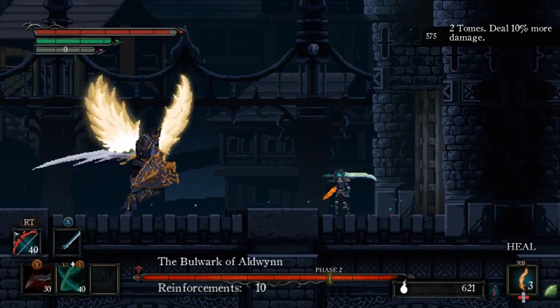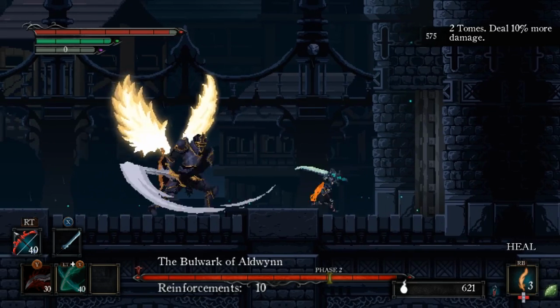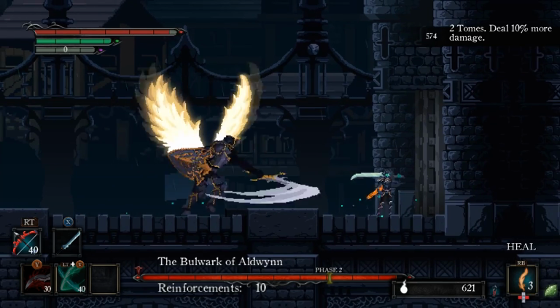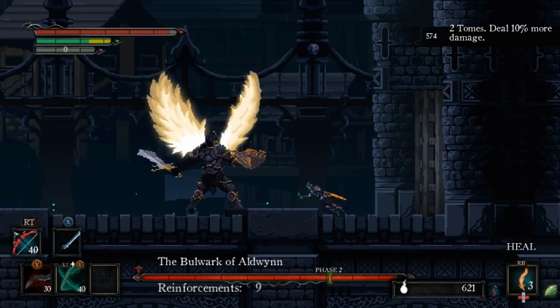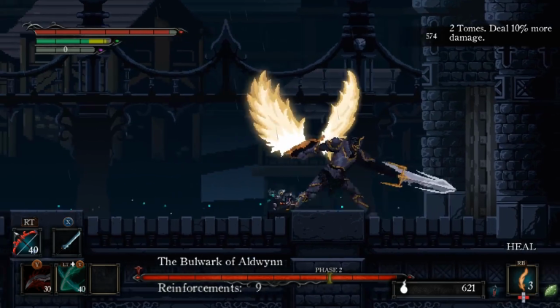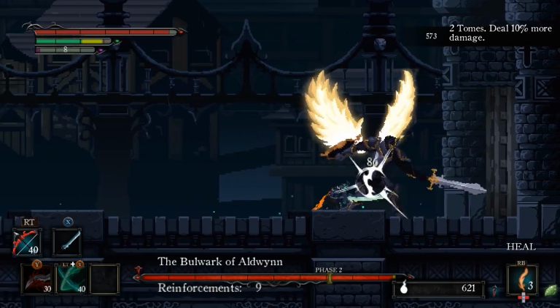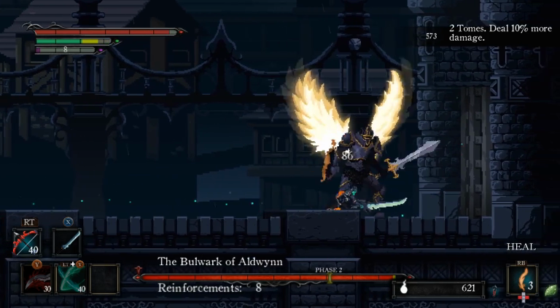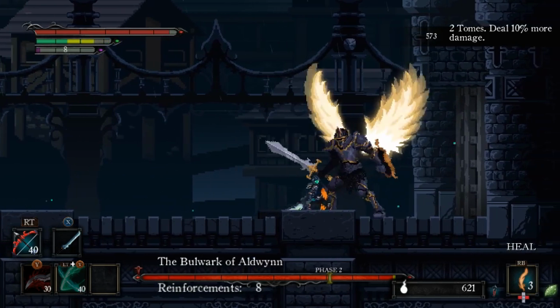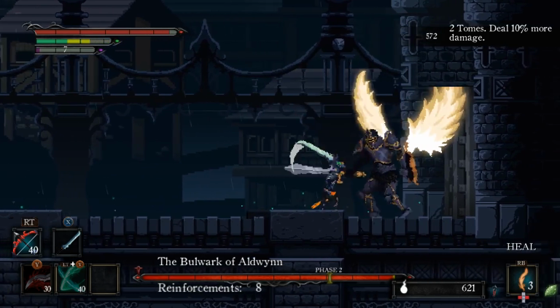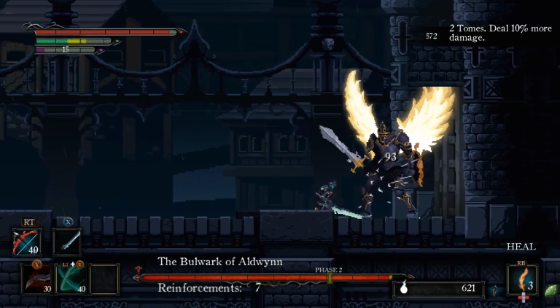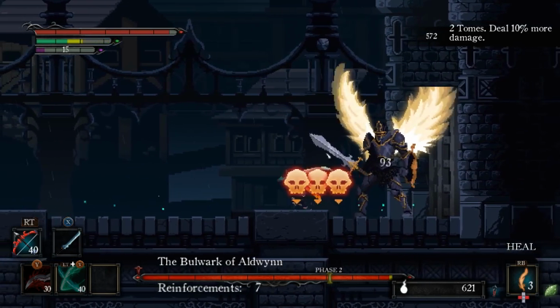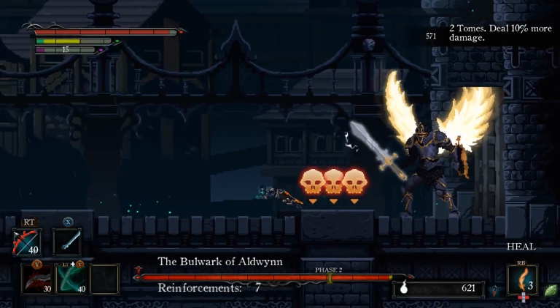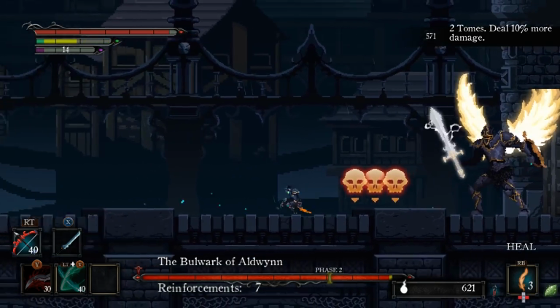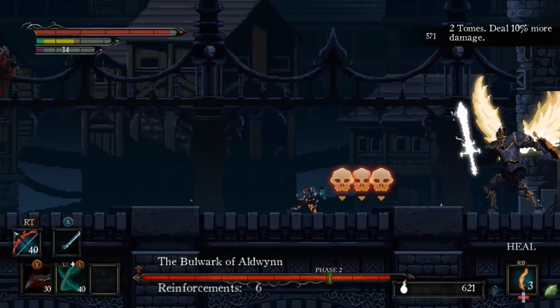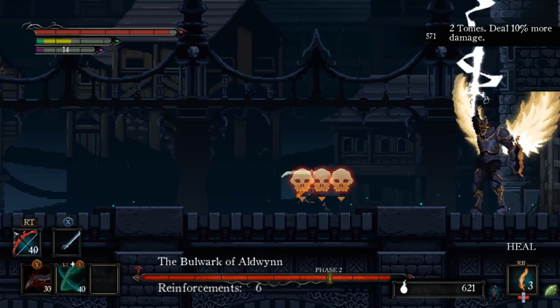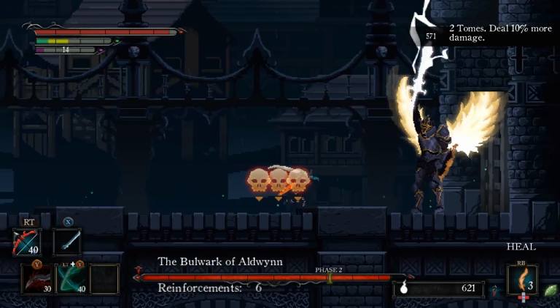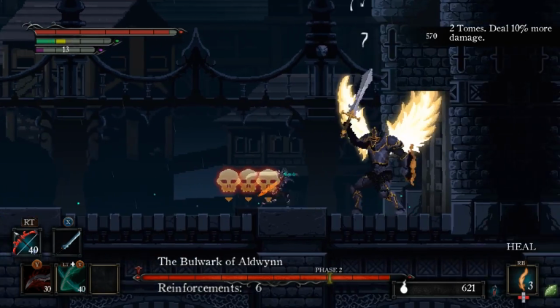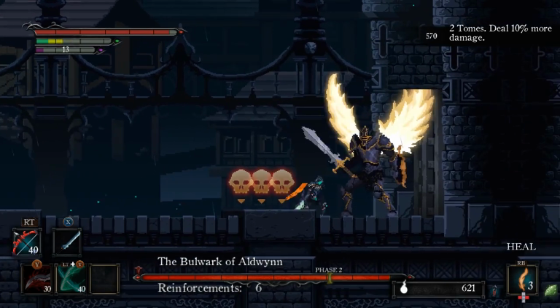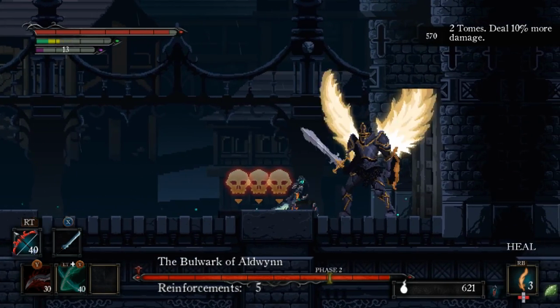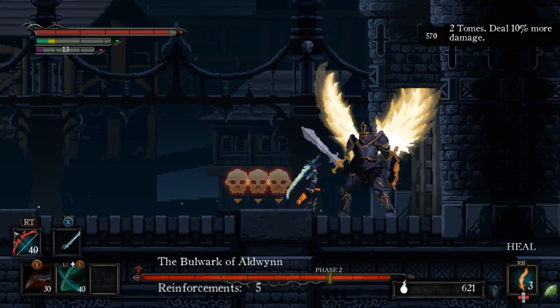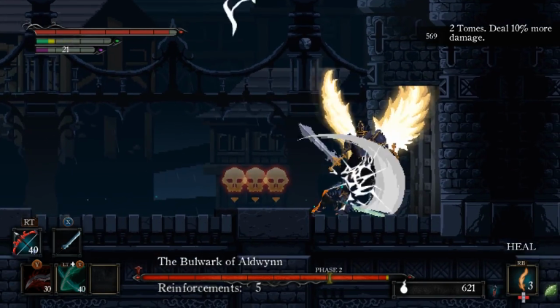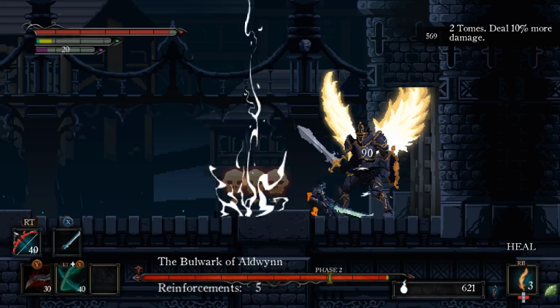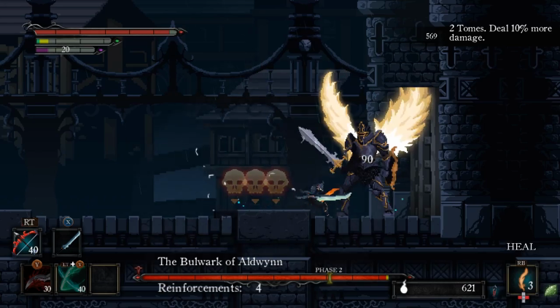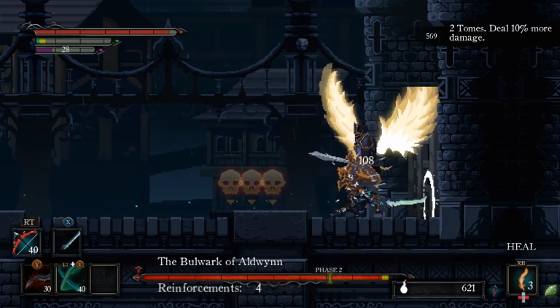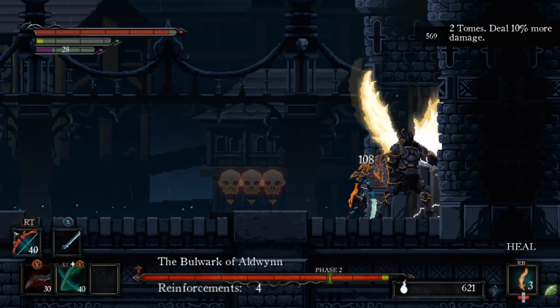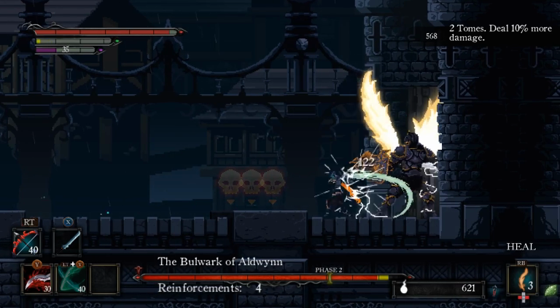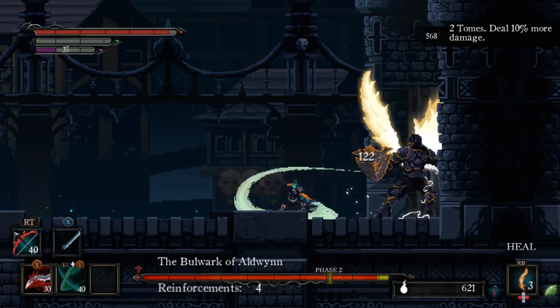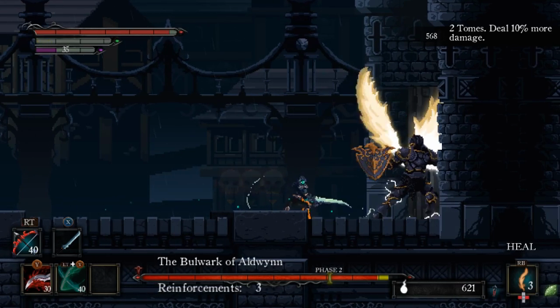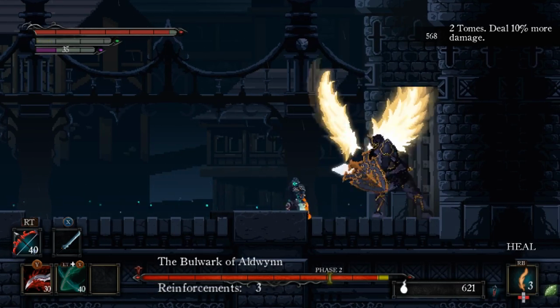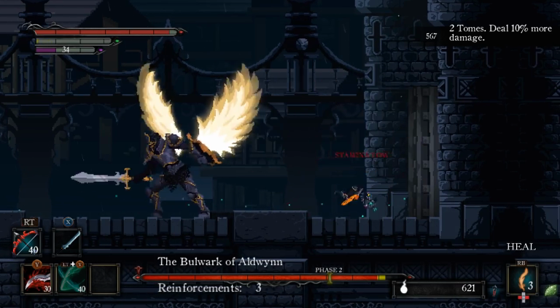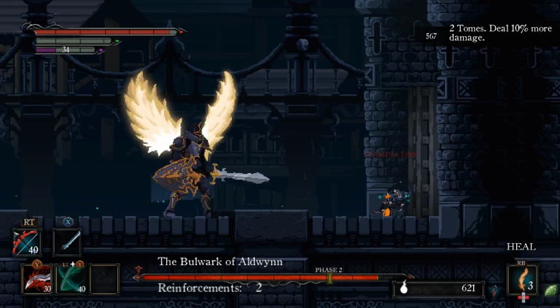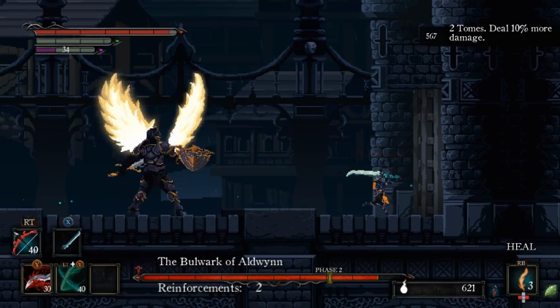It's best to avoid the boss's charge attack by just having enough distance between you and him, but you can dodge to avoid it as well. When he does his lightning strike attack, try to position the orange skulls in front of the boss — this way you'll have time to get some hits in during the lightning strike.